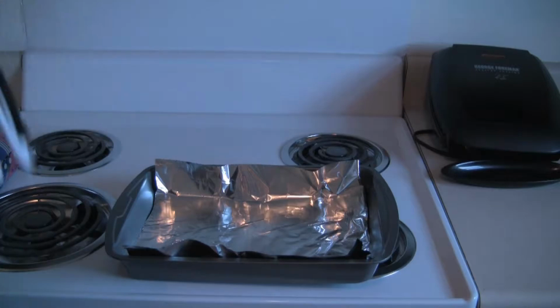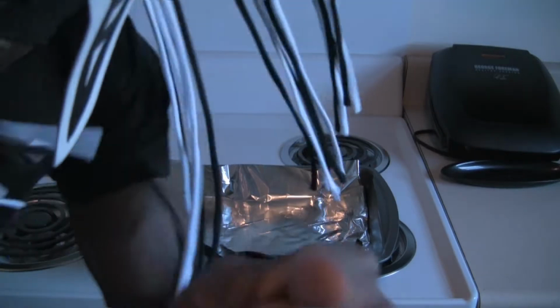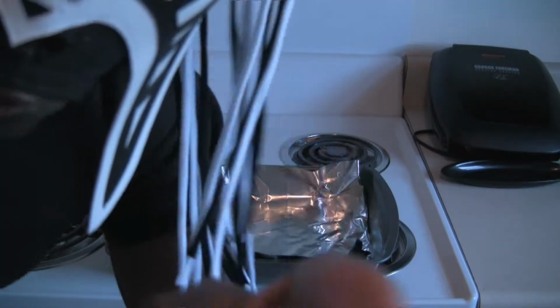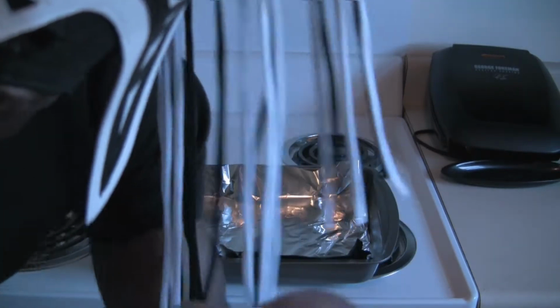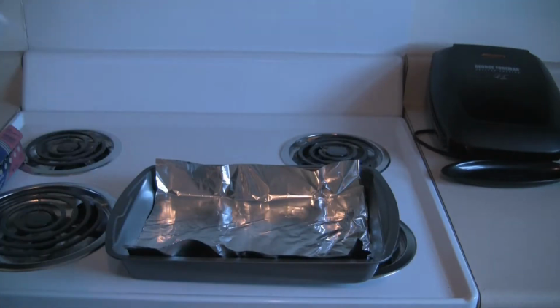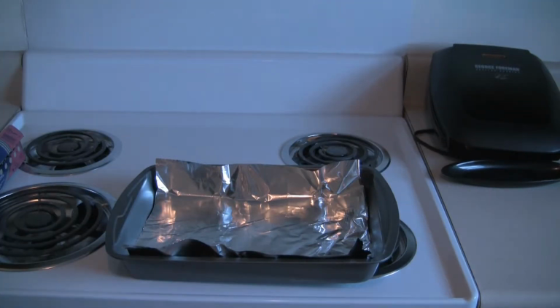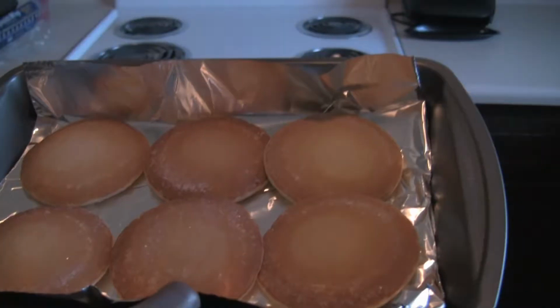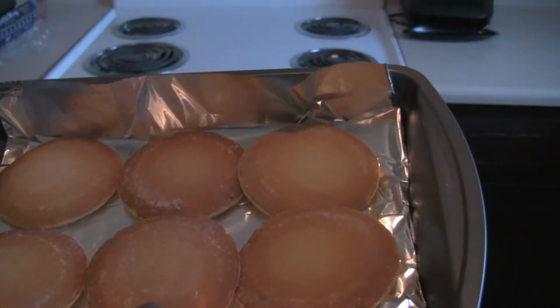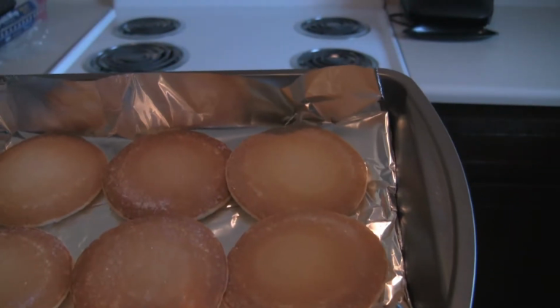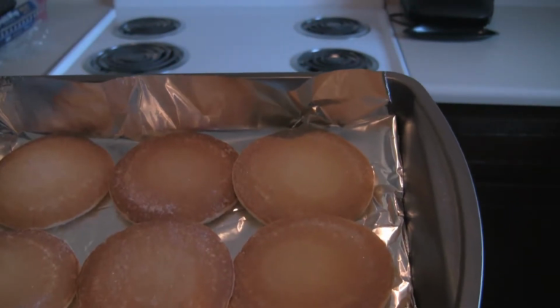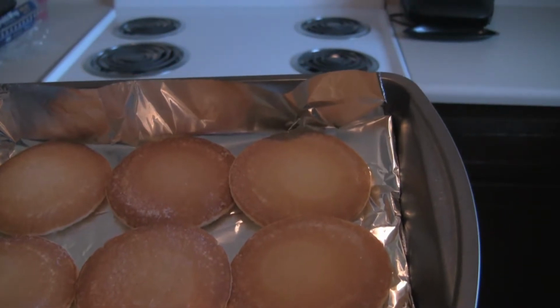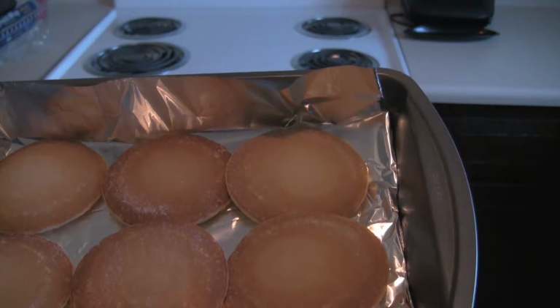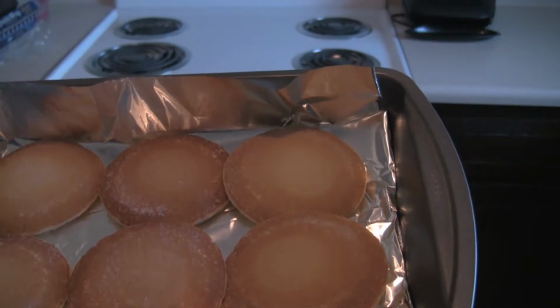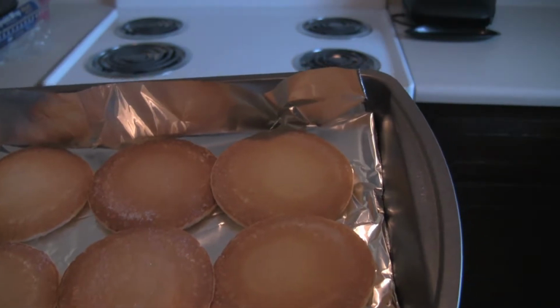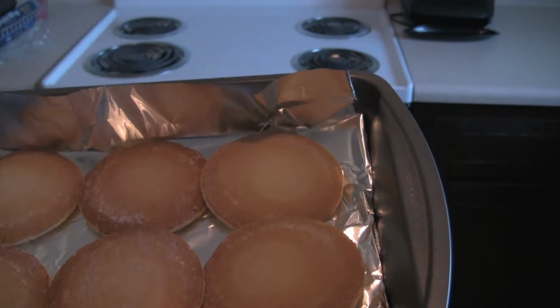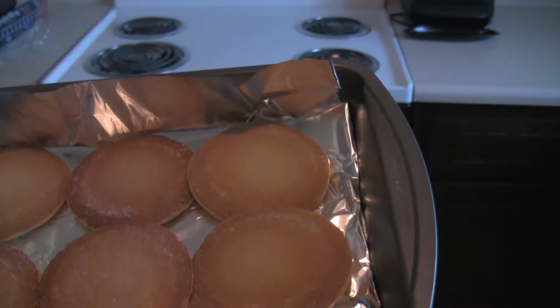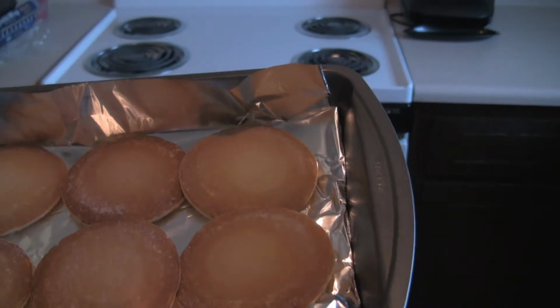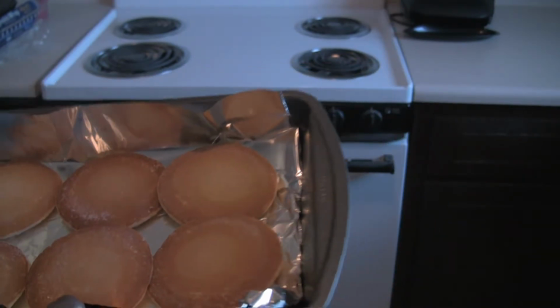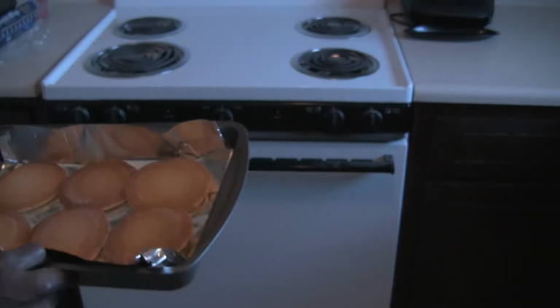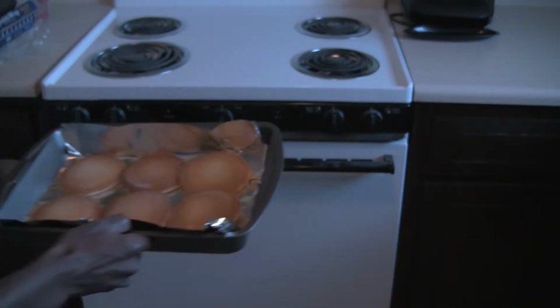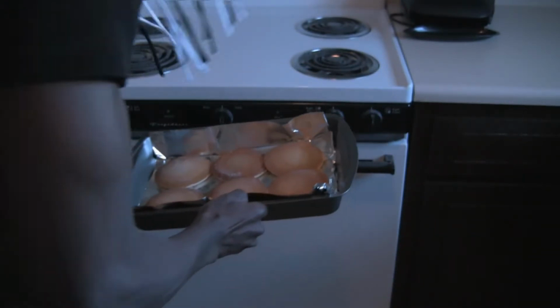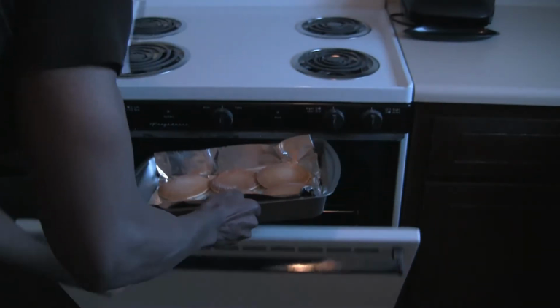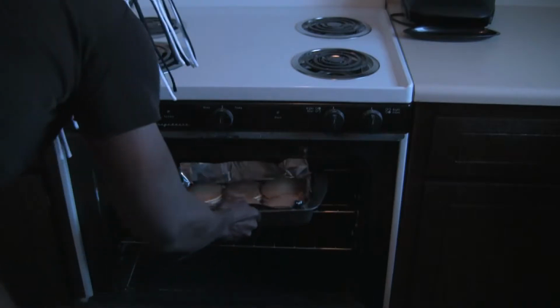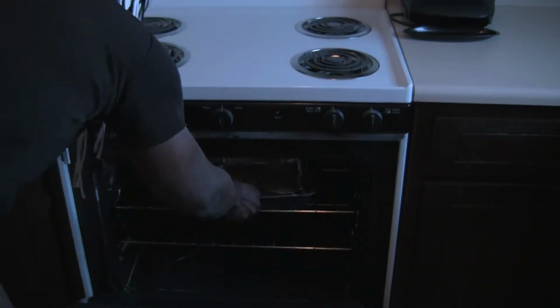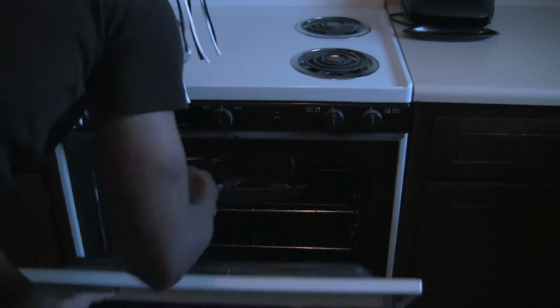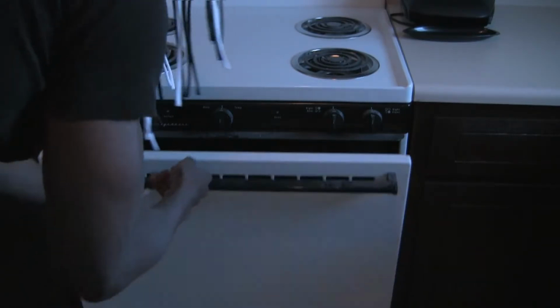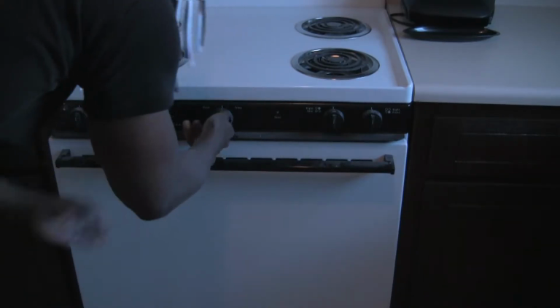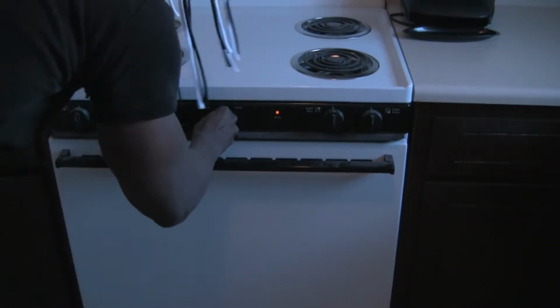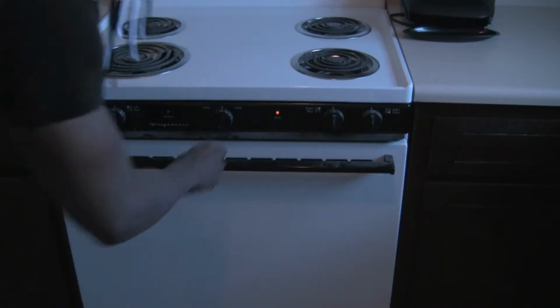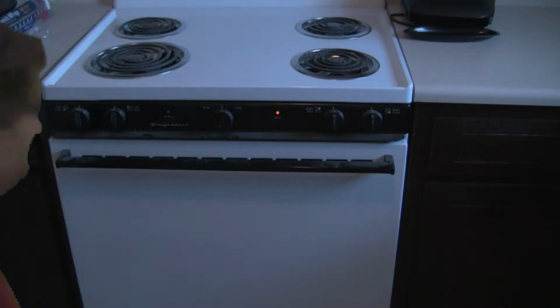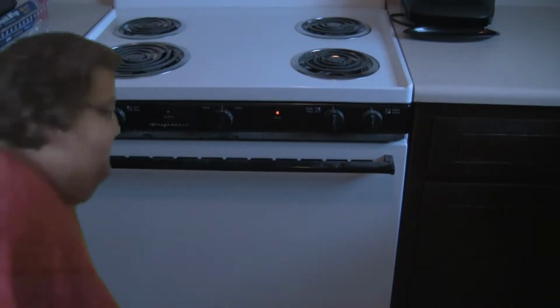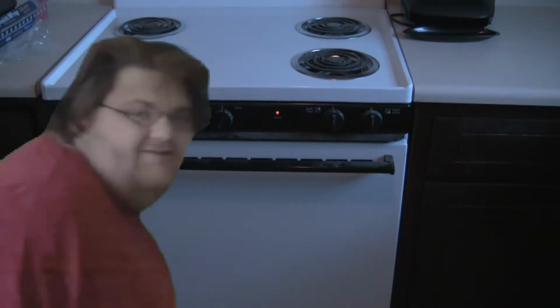Yeah, I'm talking about you, Genova. Once you've got your pancakes lined up nice and neatly on your pan you put them in the oven — 350 degrees.